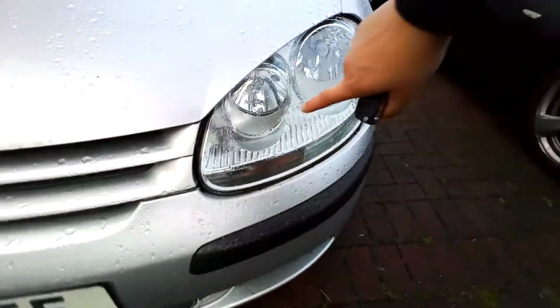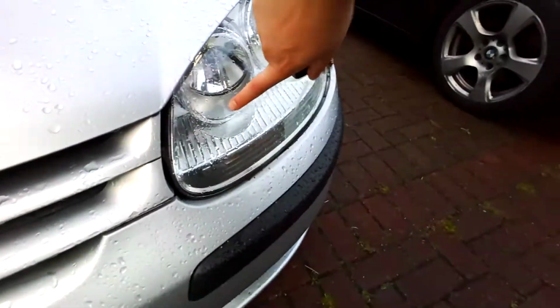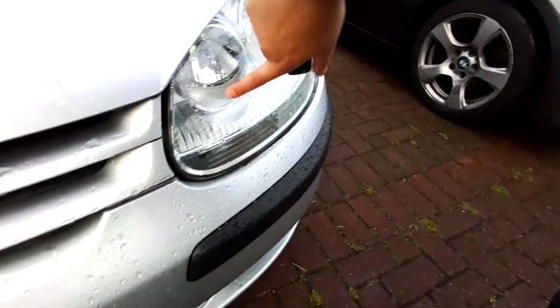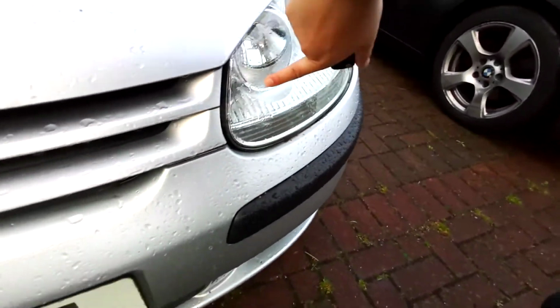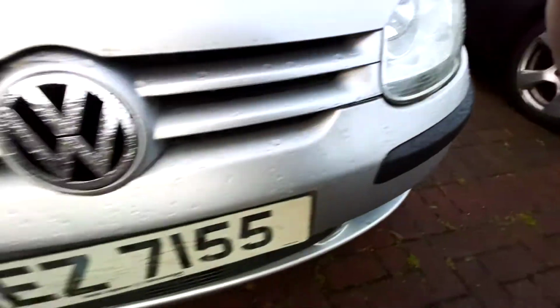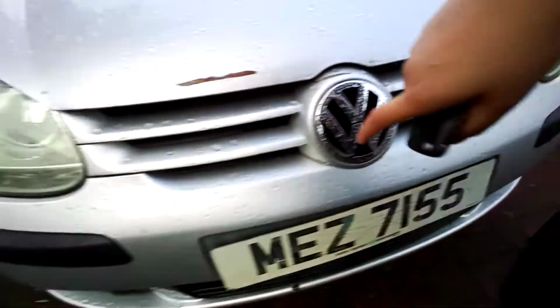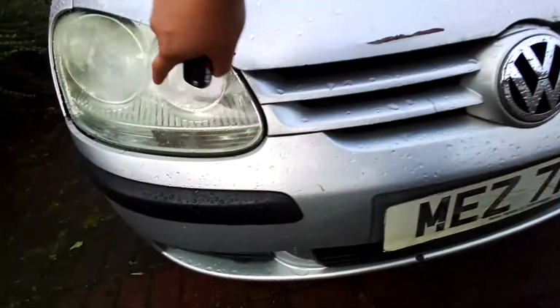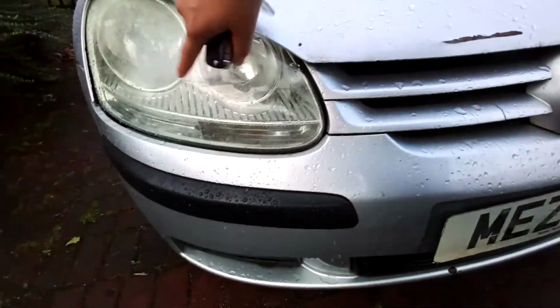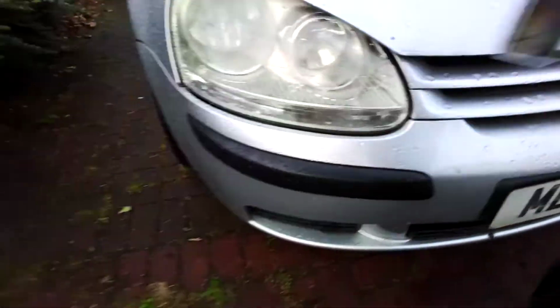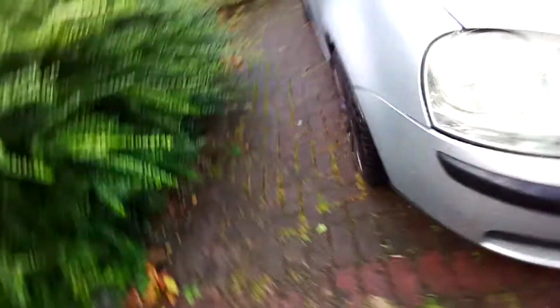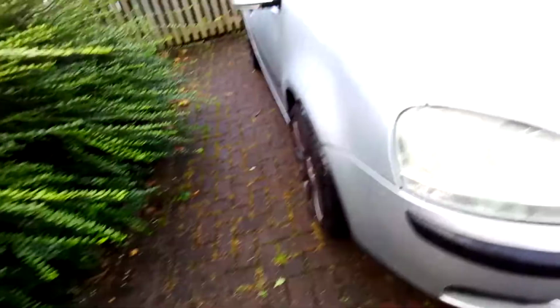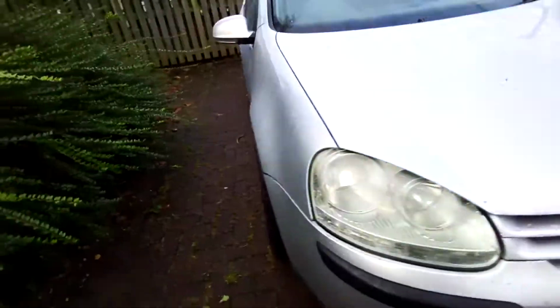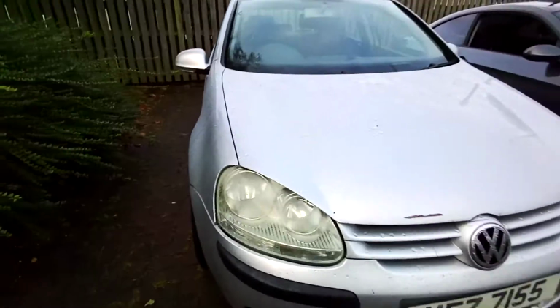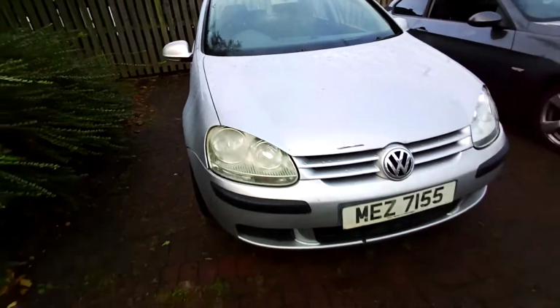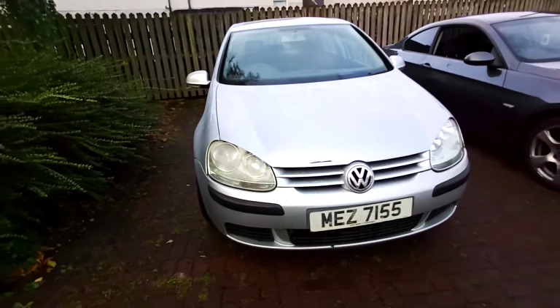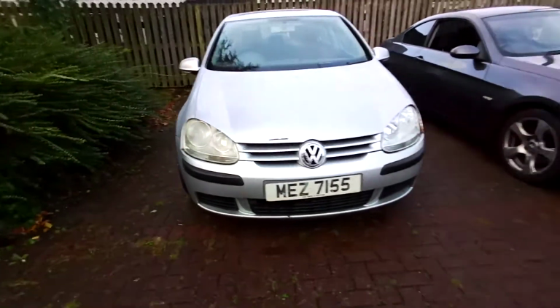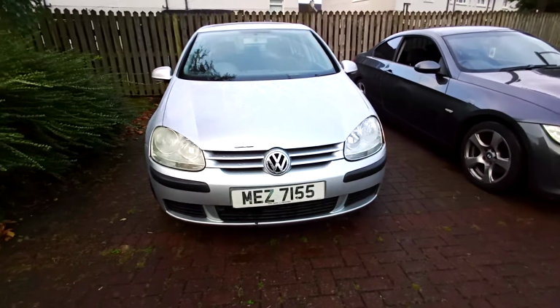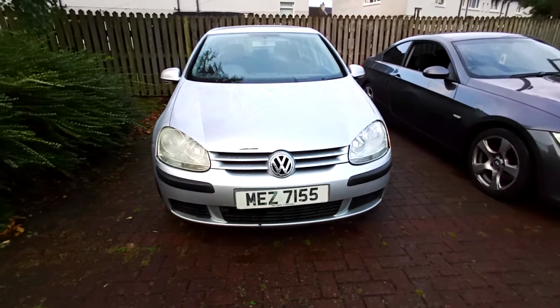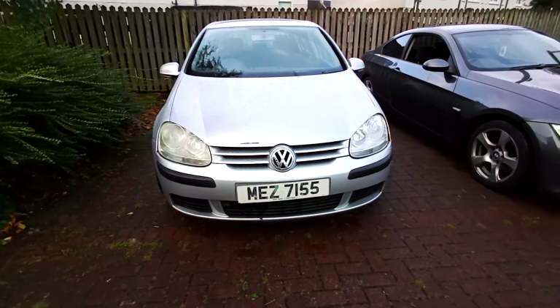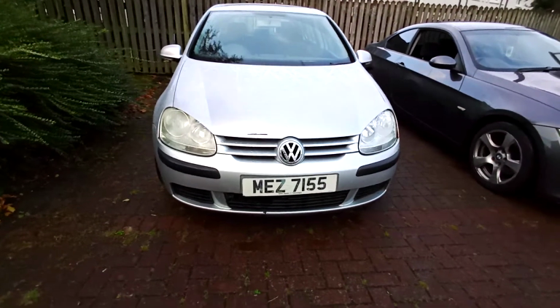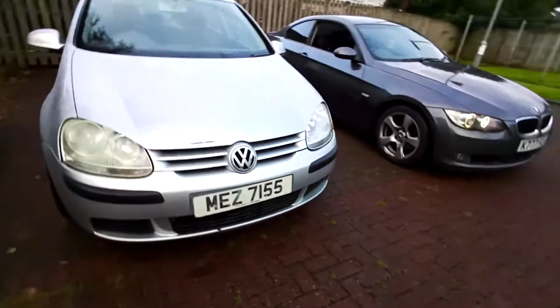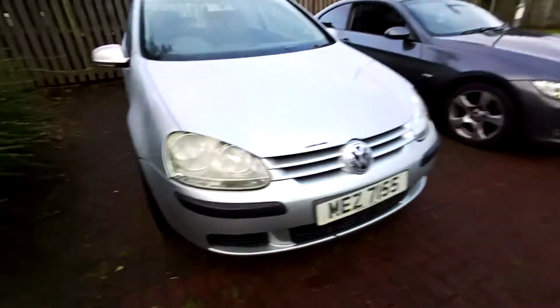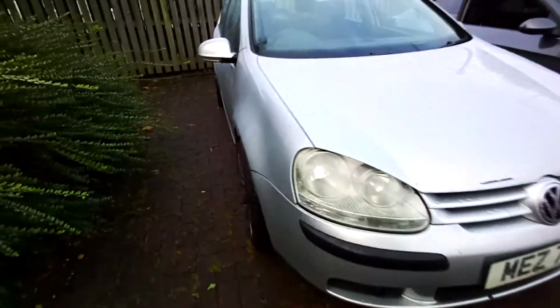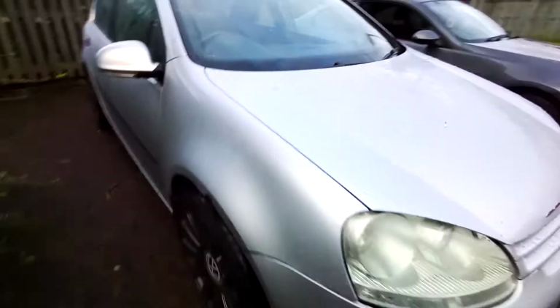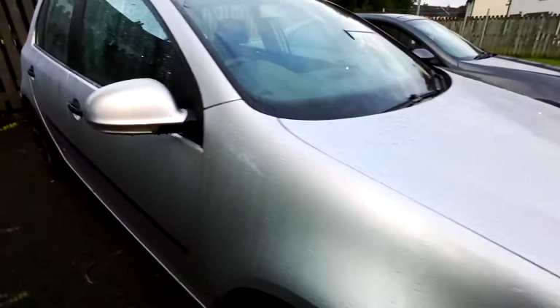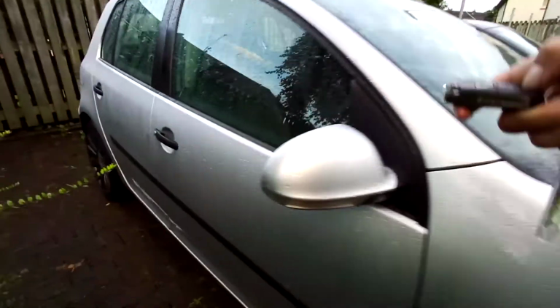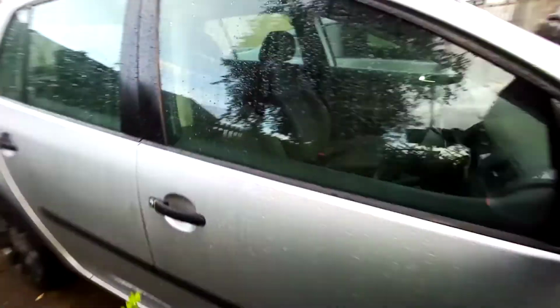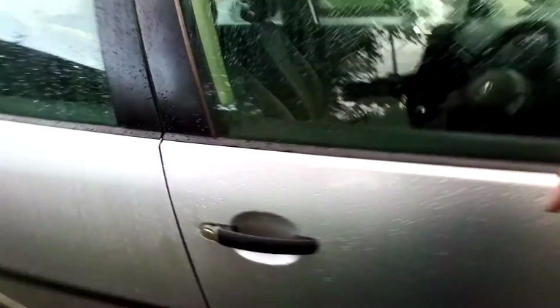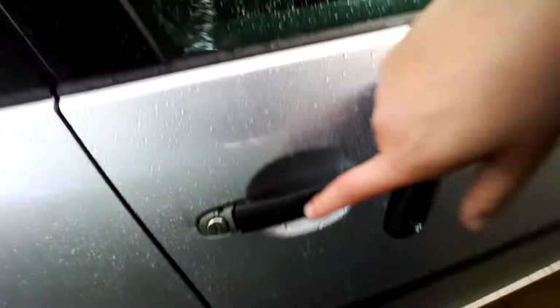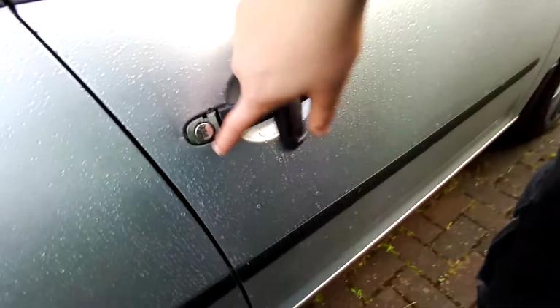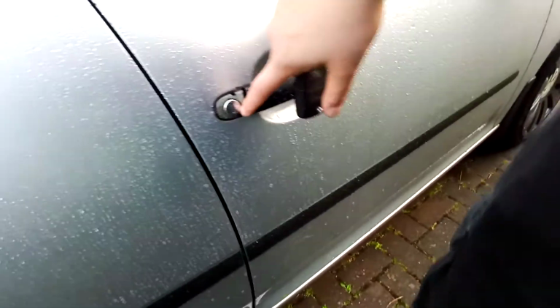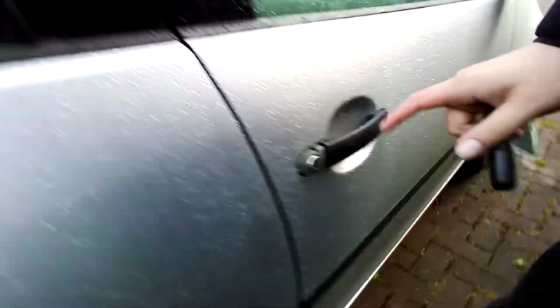This light is brand new, this one is the old one, if you can see. There's a wee plastic bit missing from there.